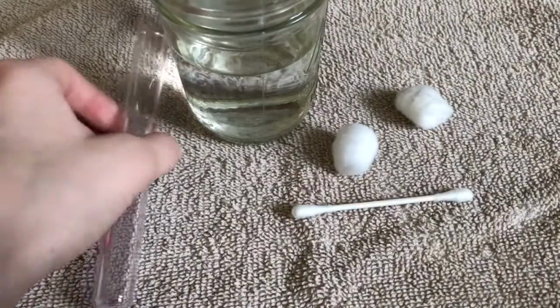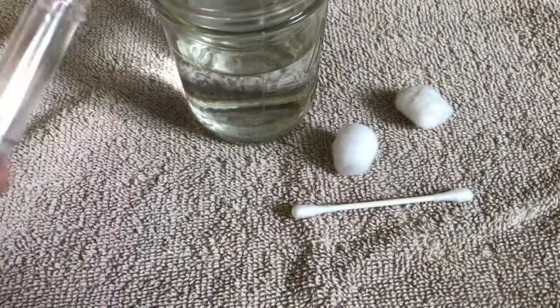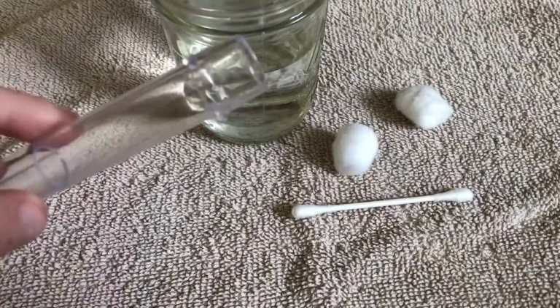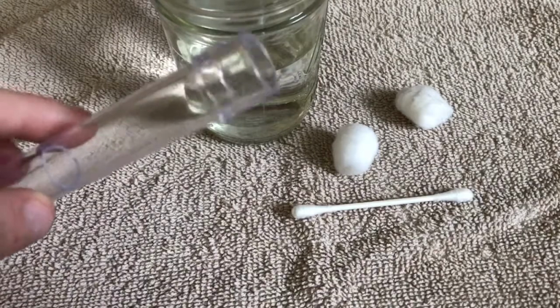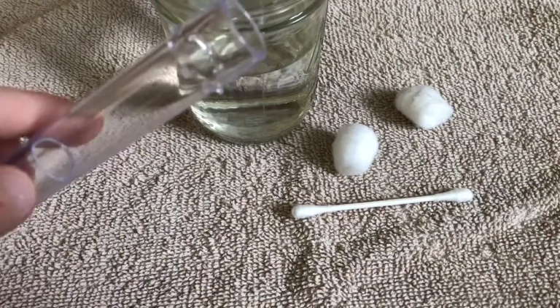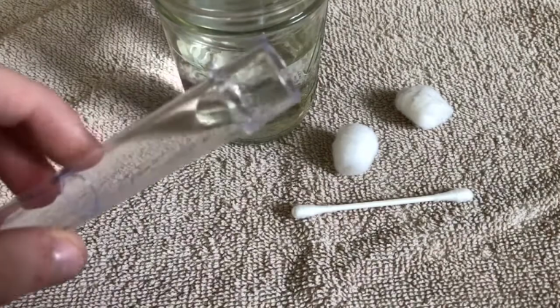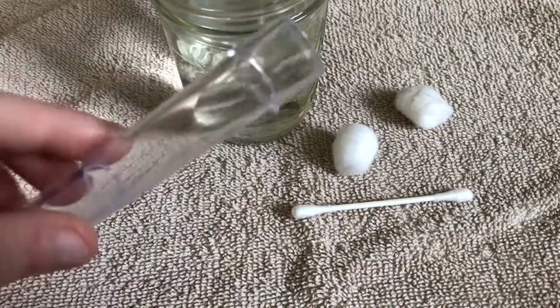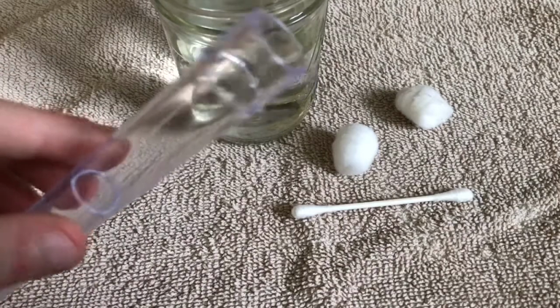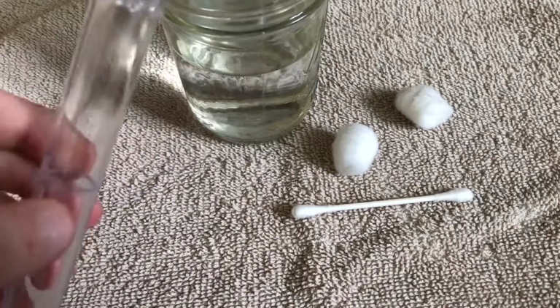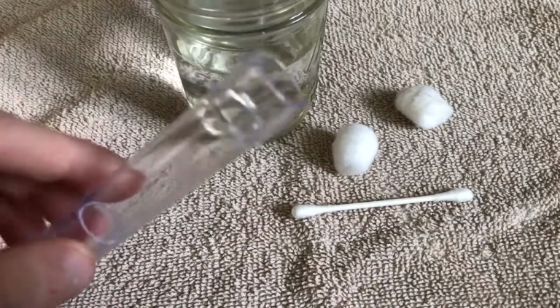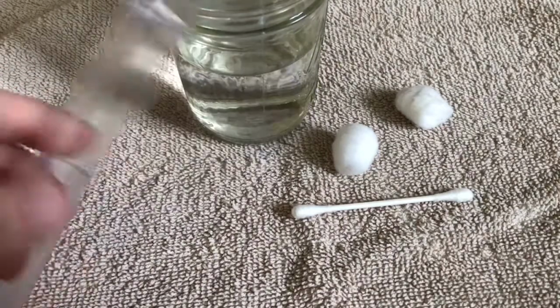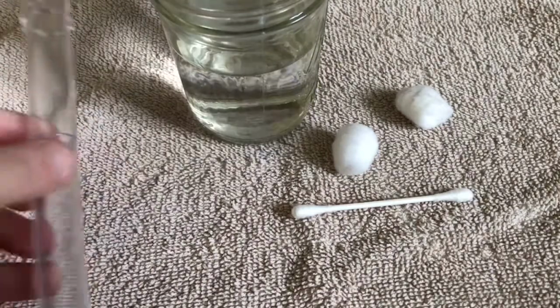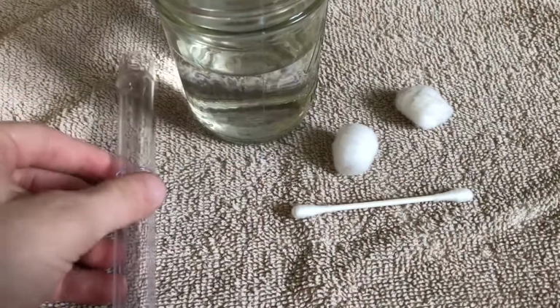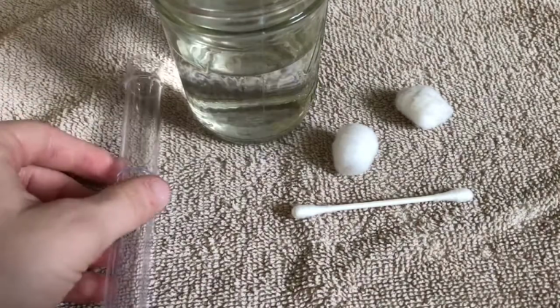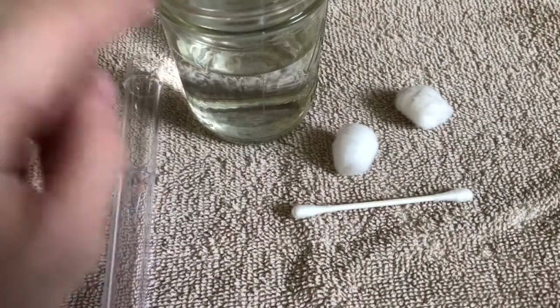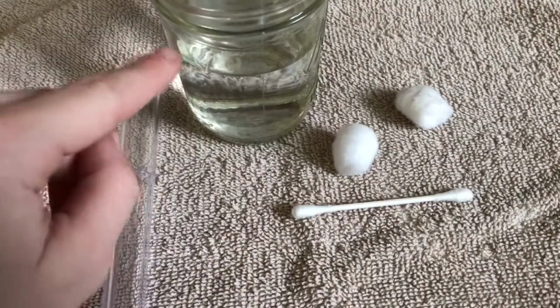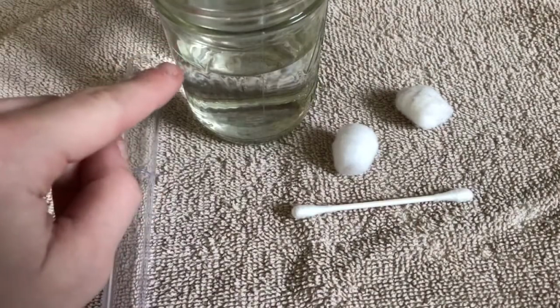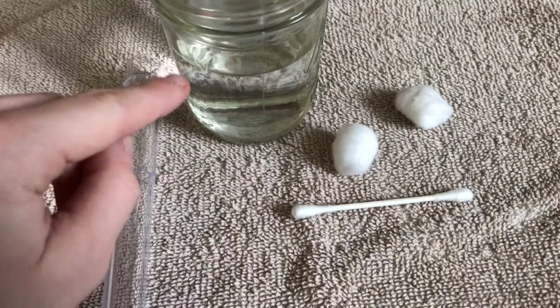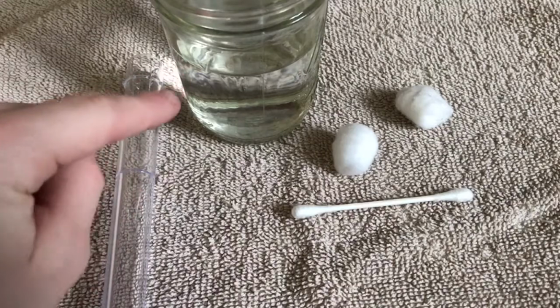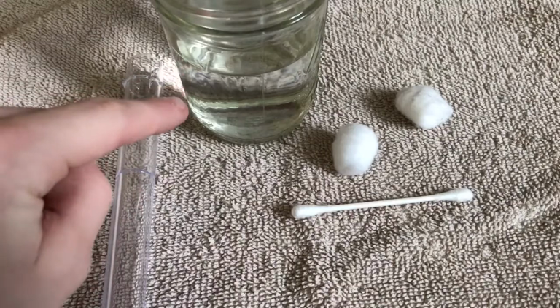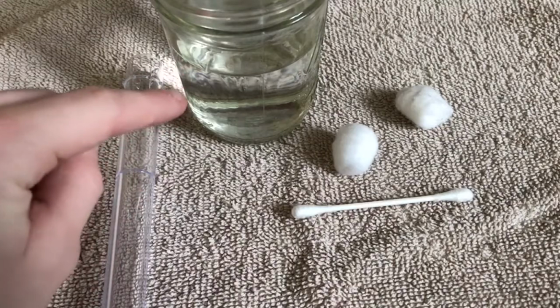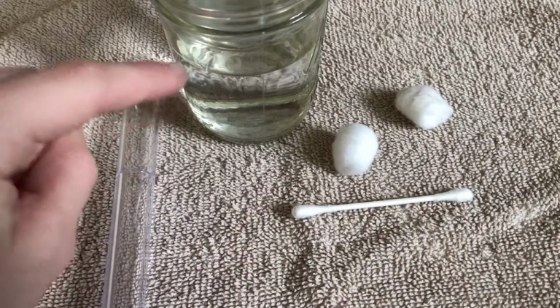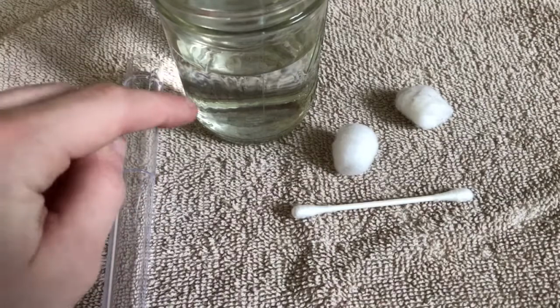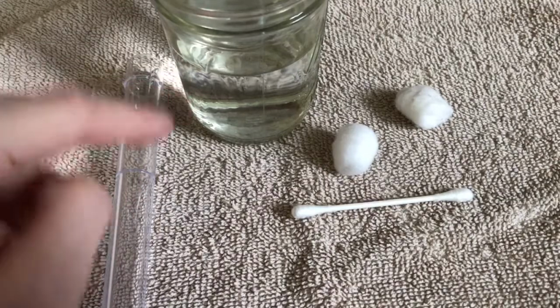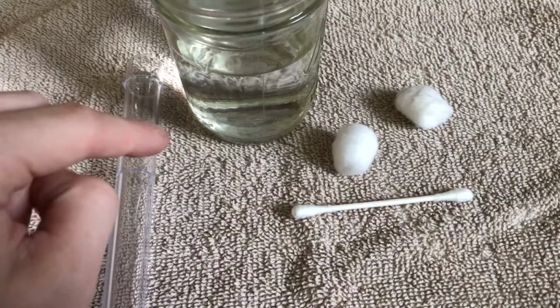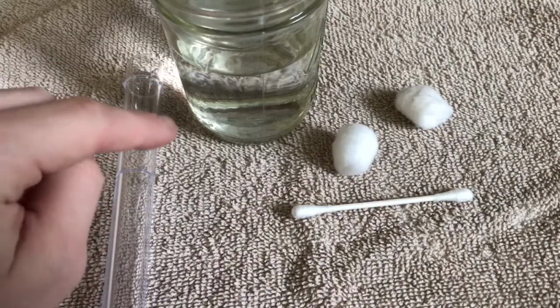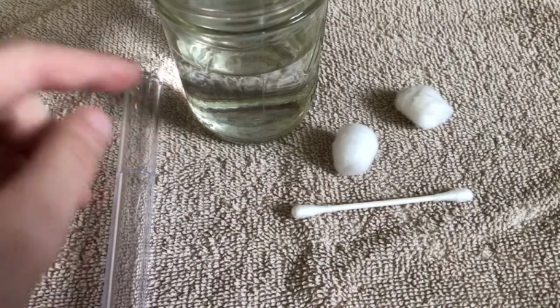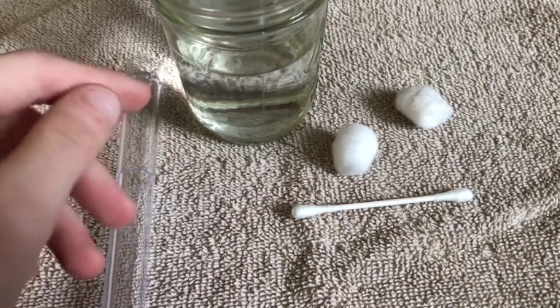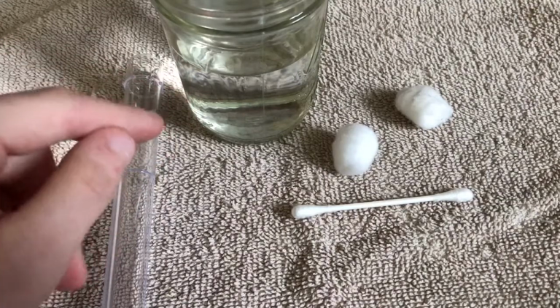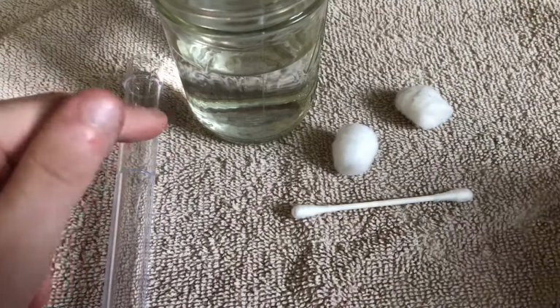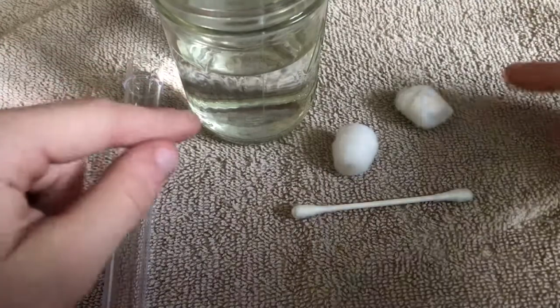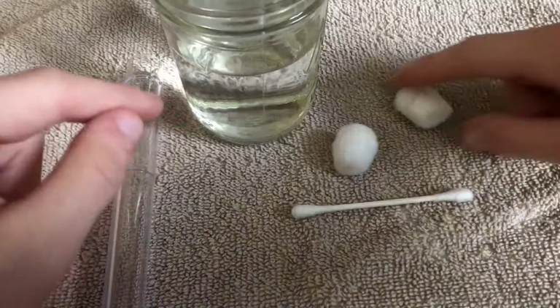Here I have the stuff you're gonna need. You're gonna need a test tube — I use the AC standard test tube I reviewed earlier. For water, I use bottled water or boiled water. I wouldn't recommend tap water, but you can.